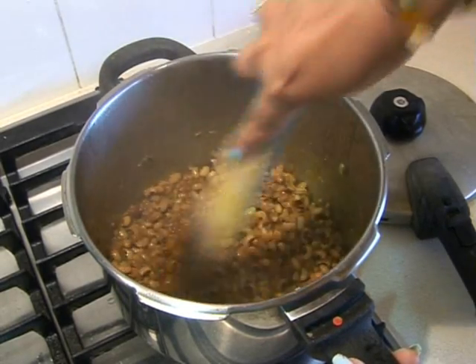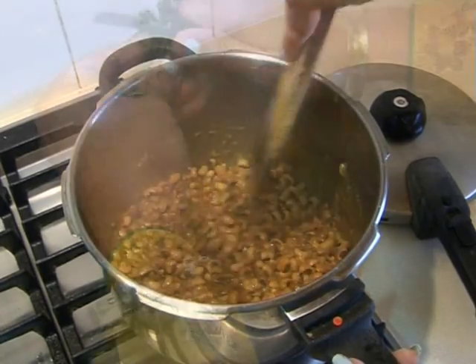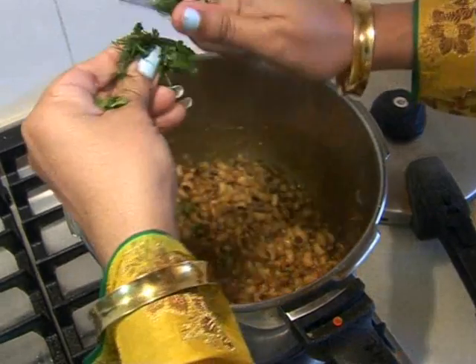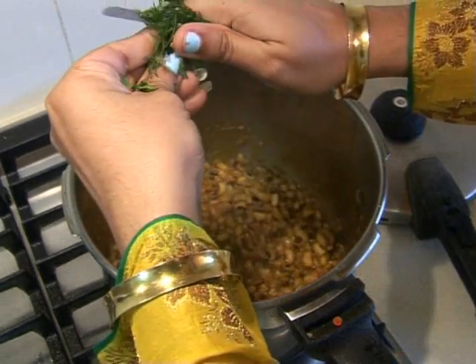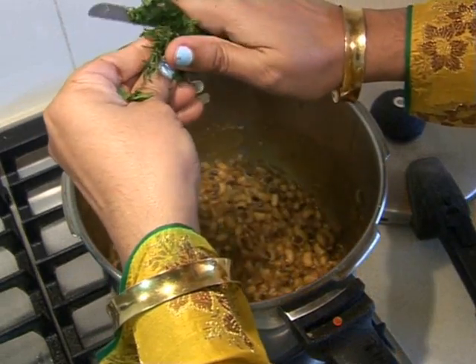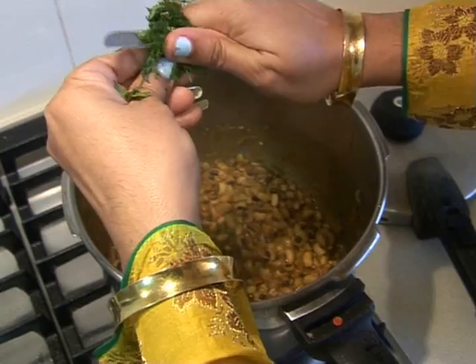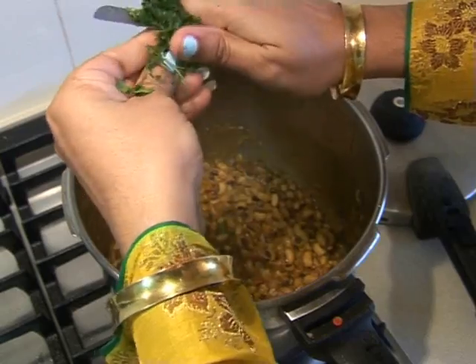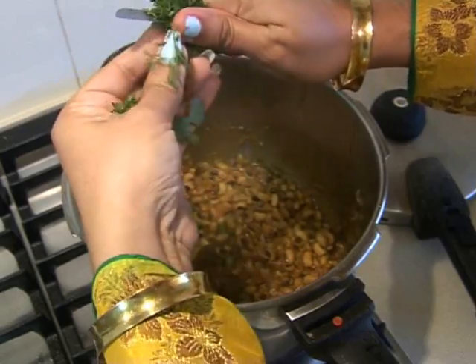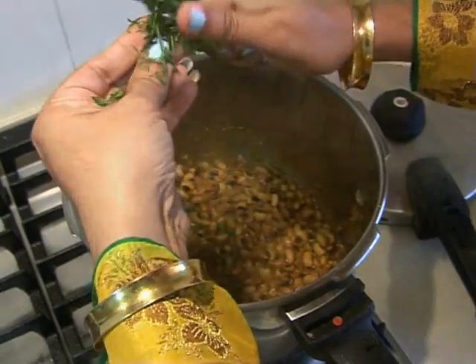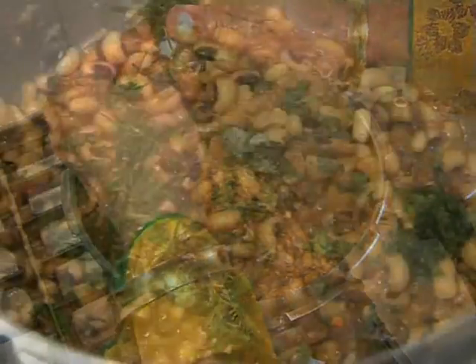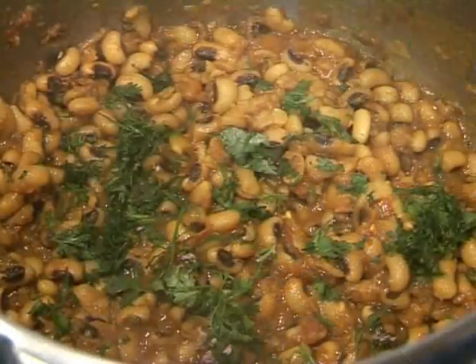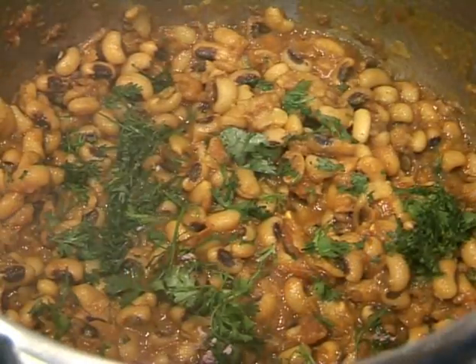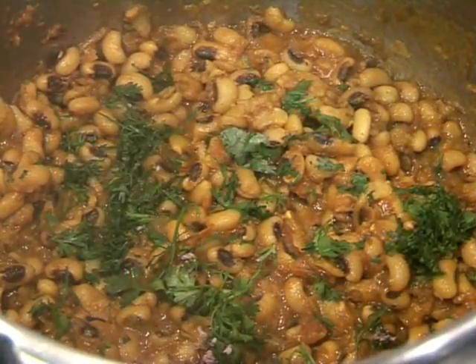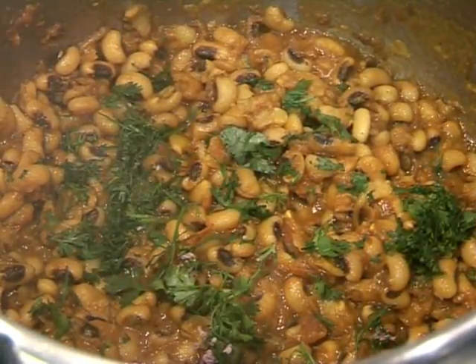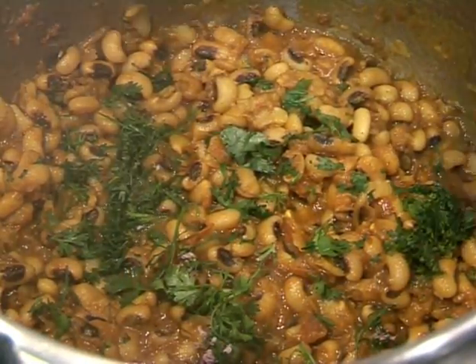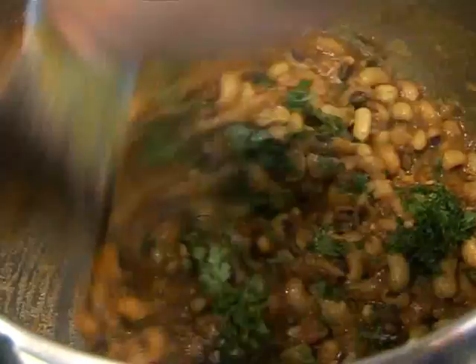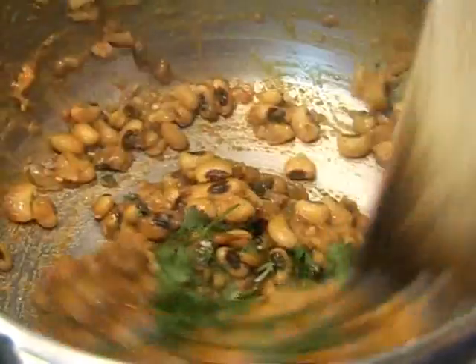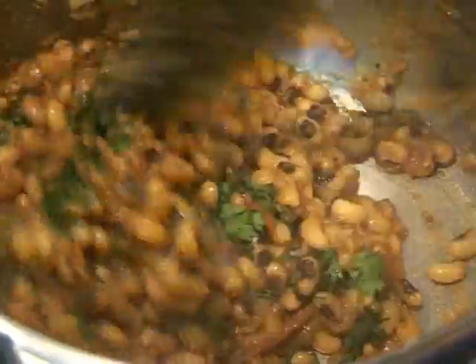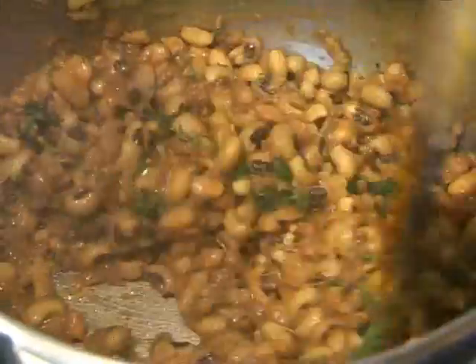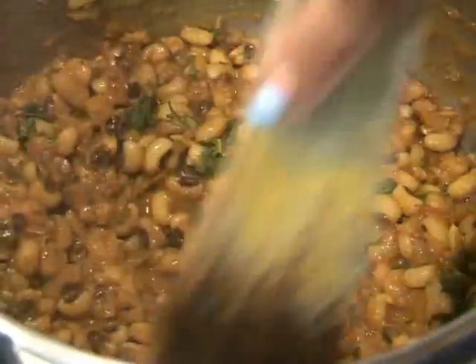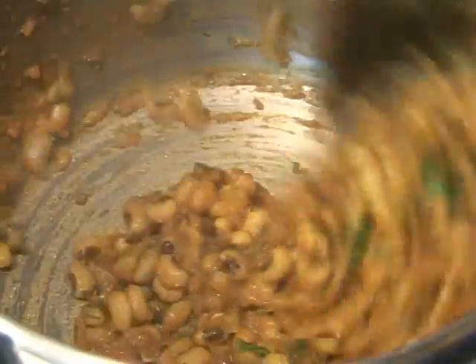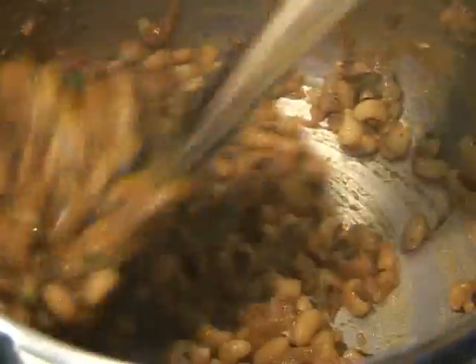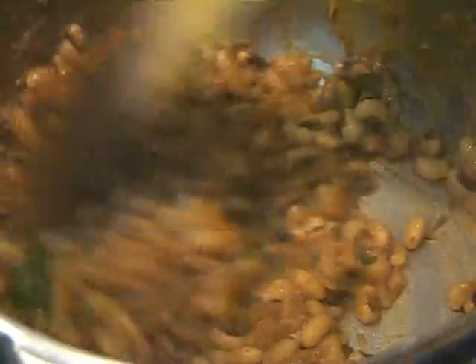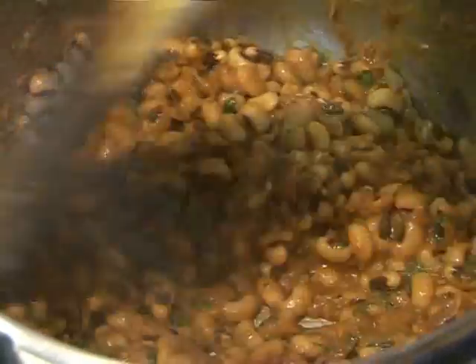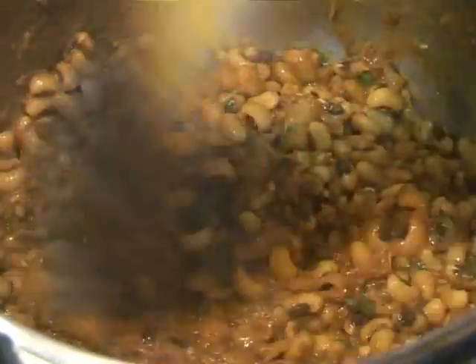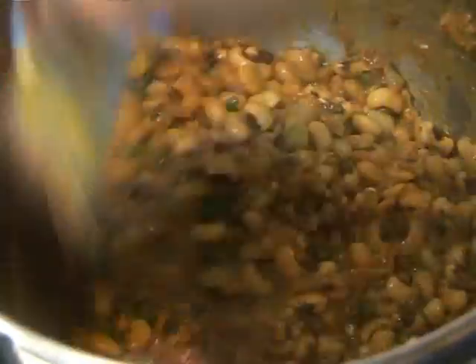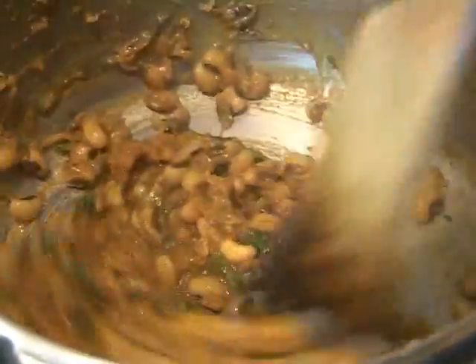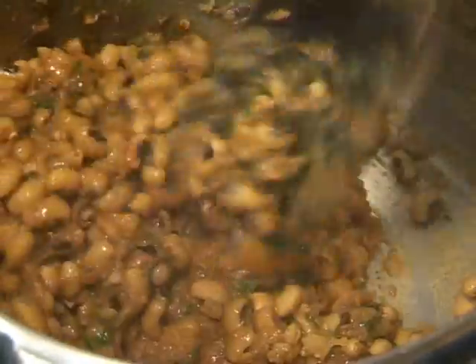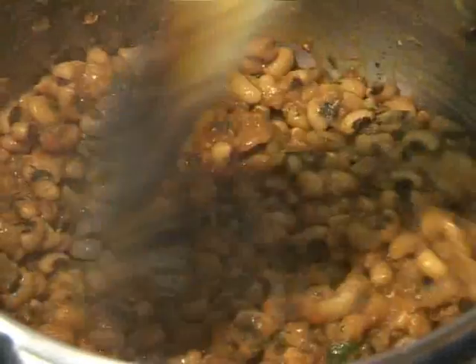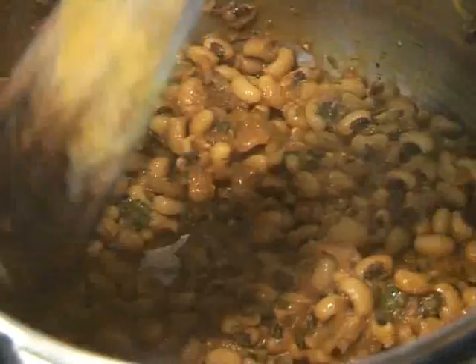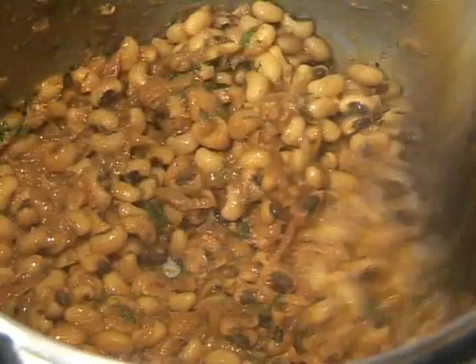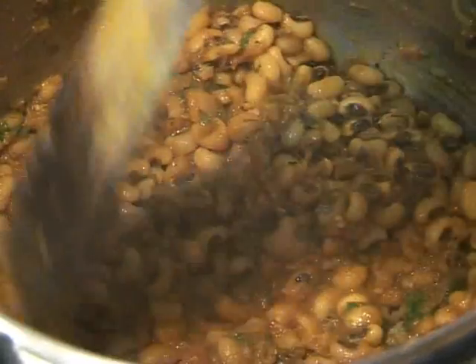Garnish it with coriander — our black eyed bean curry is now ready! We hope you've enjoyed watching this recipe, give it a try. GF's Cooking is also available on Facebook for any questions or comments you may have. Good luck and thanks for watching!